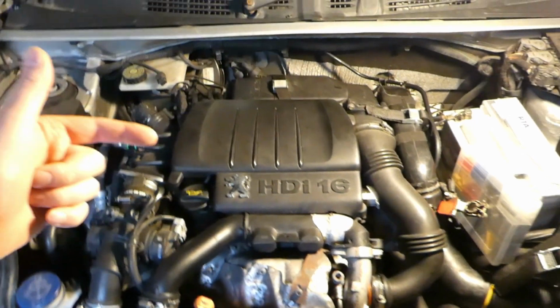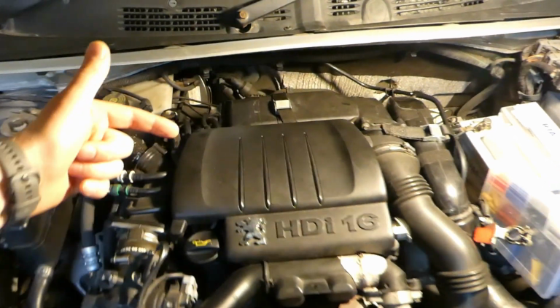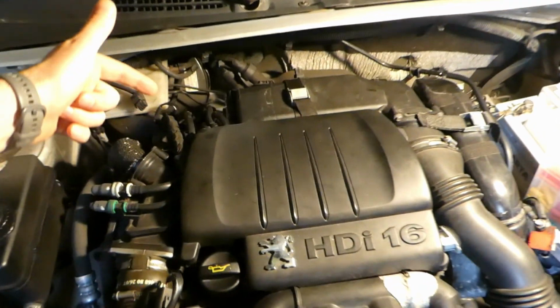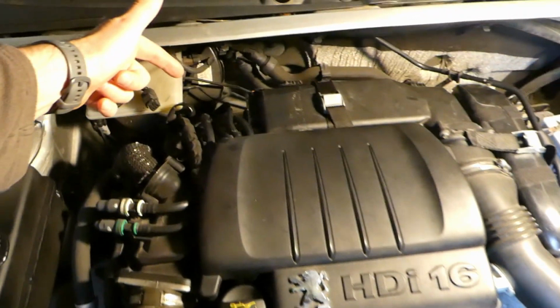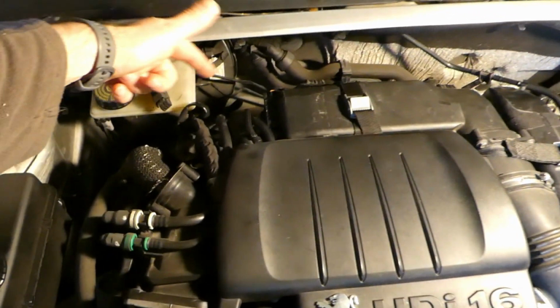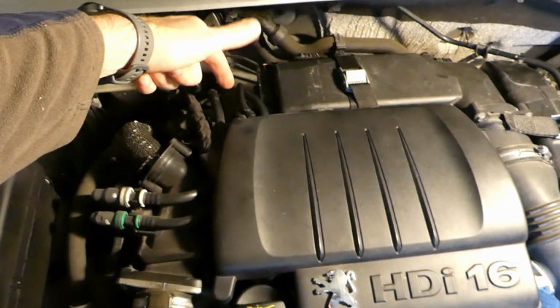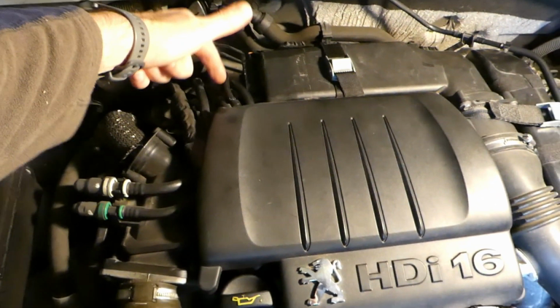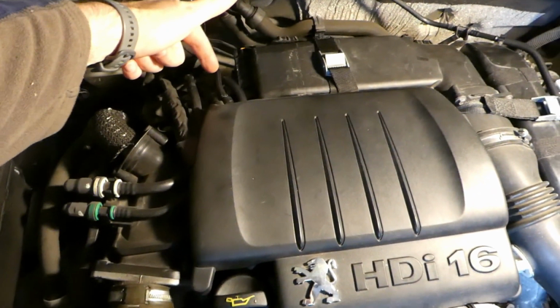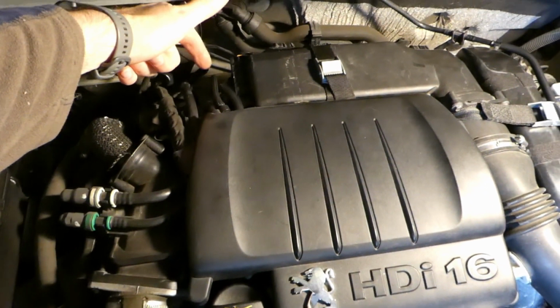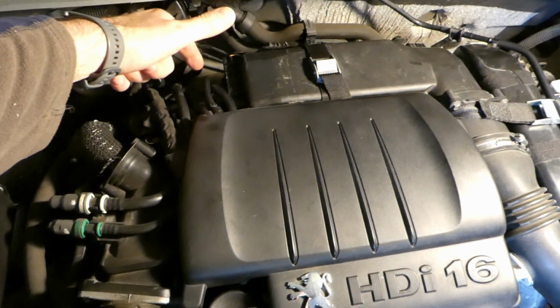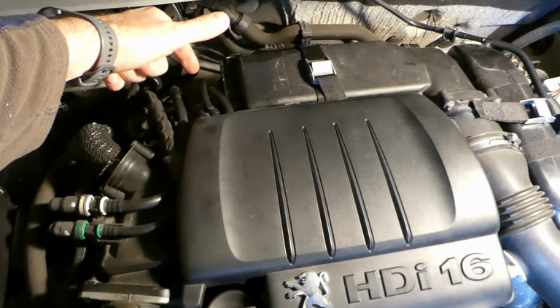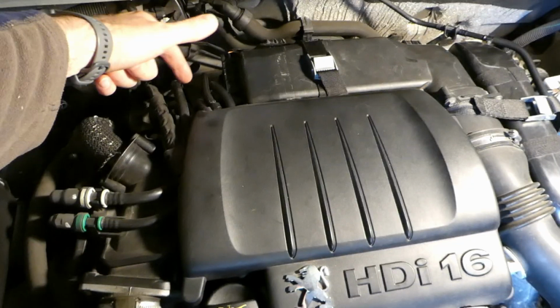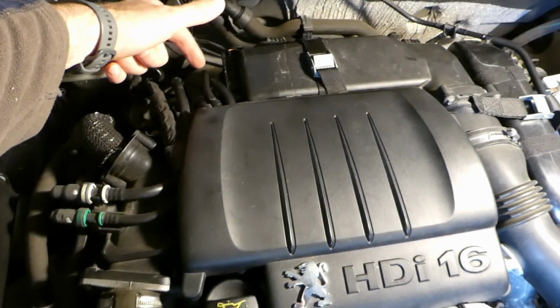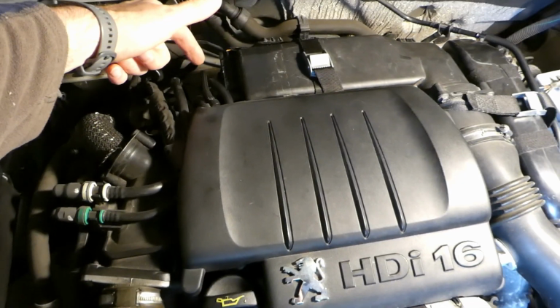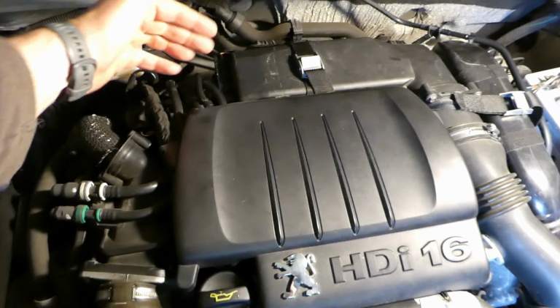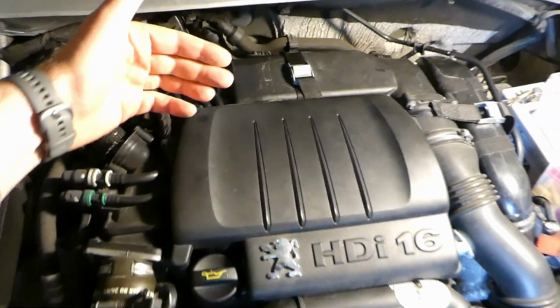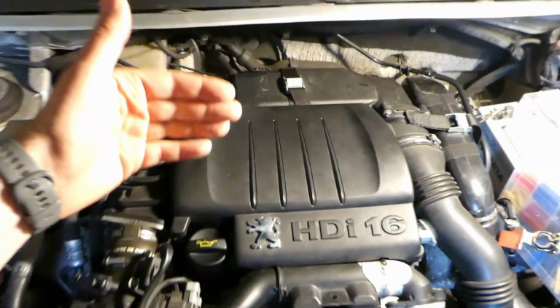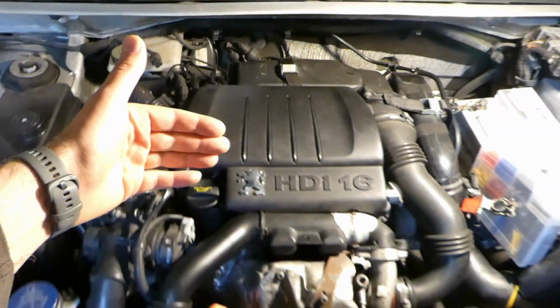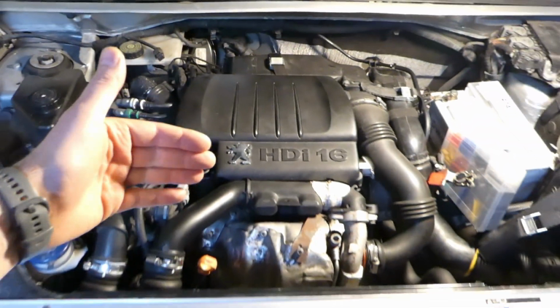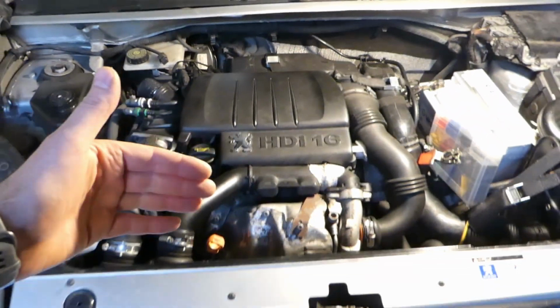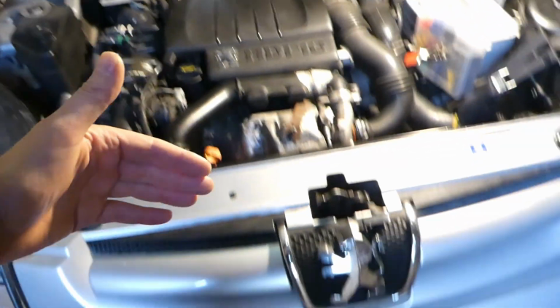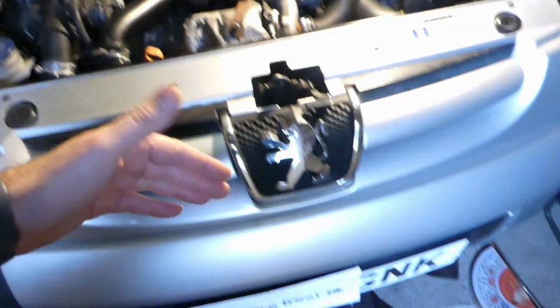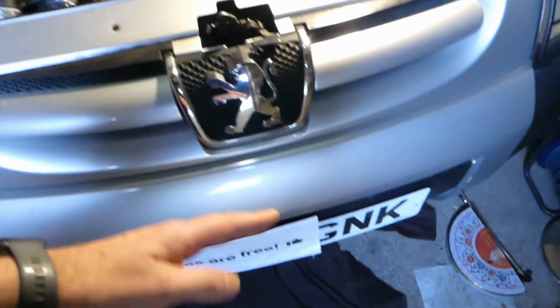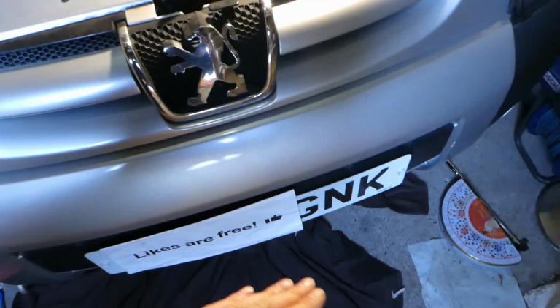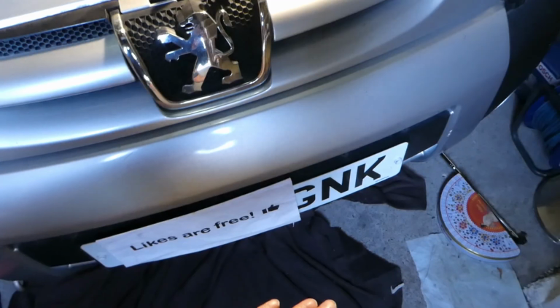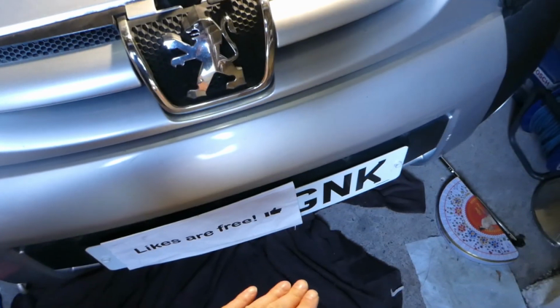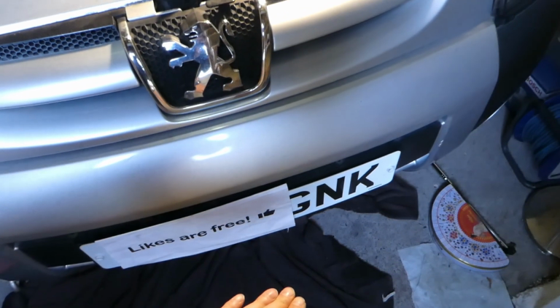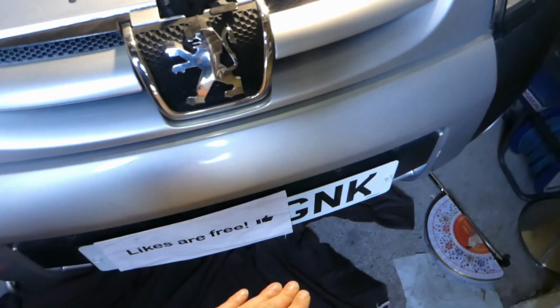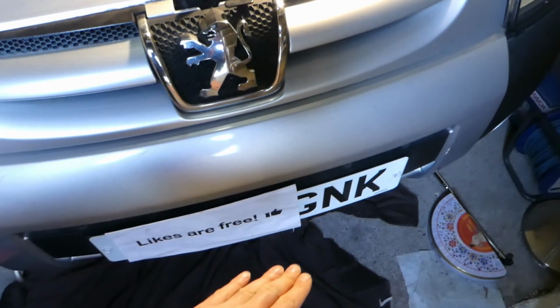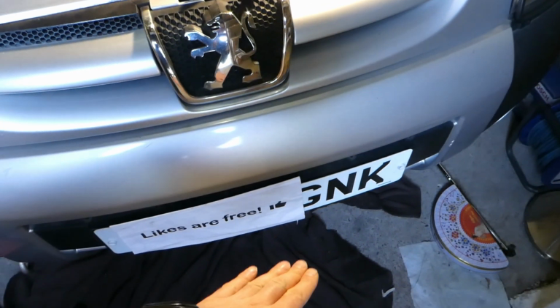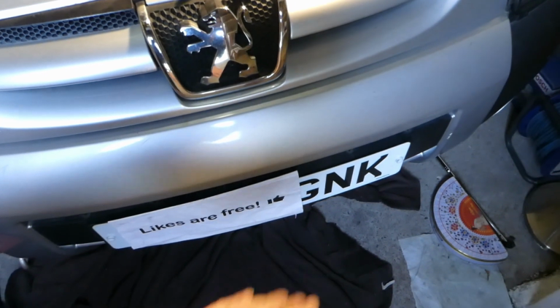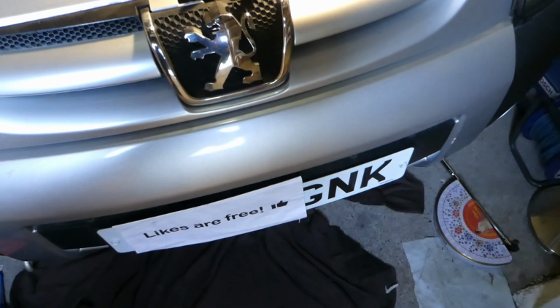It's at the back of the engine, down at the very bottom, but you cannot see it from the top of the engine. You have to go underneath the car in order to be able to access it.